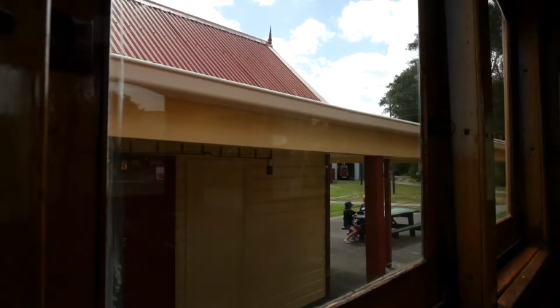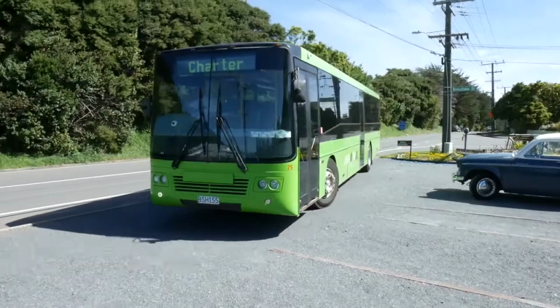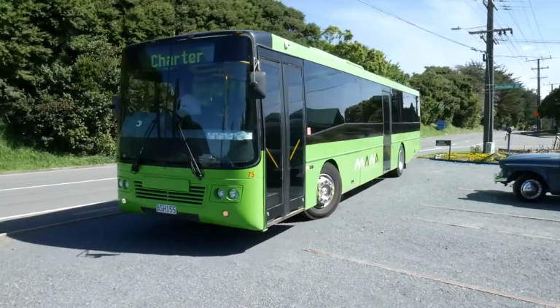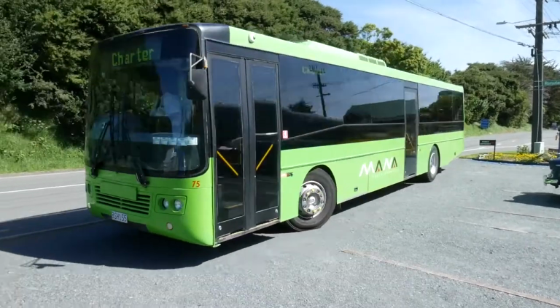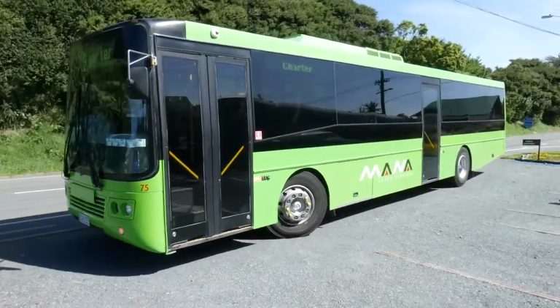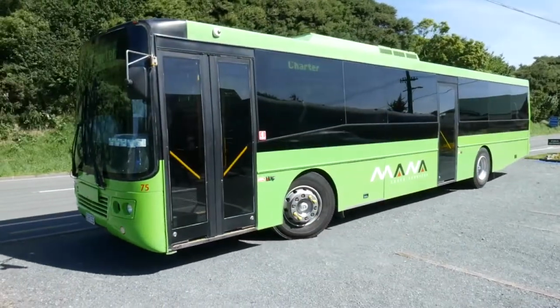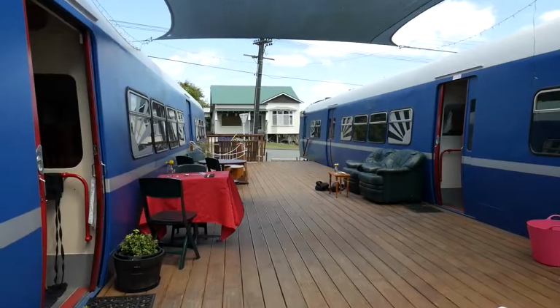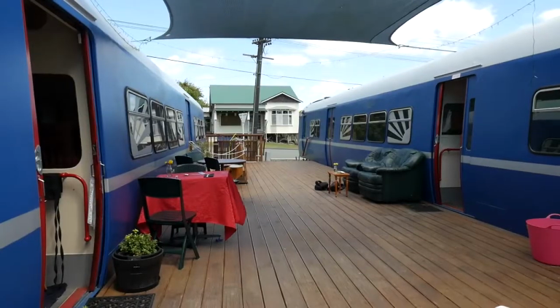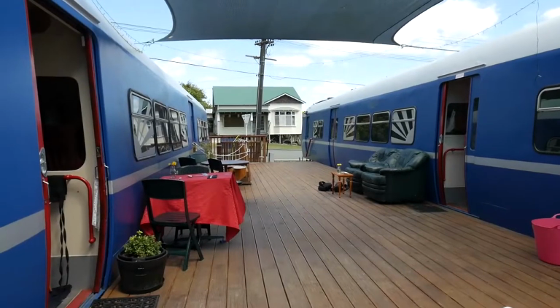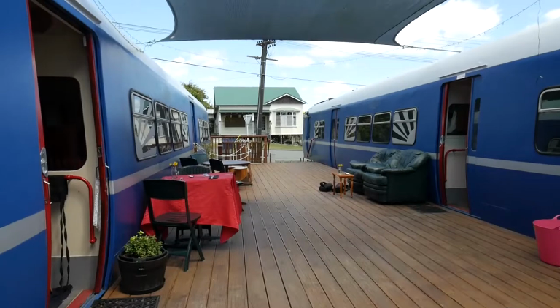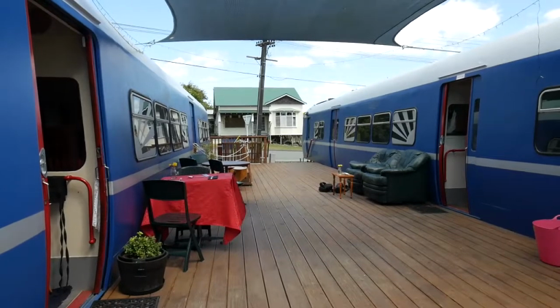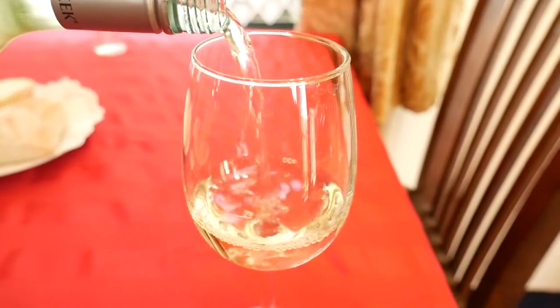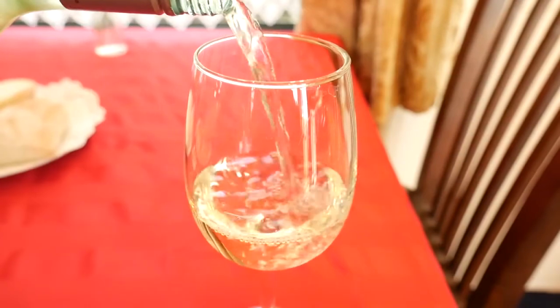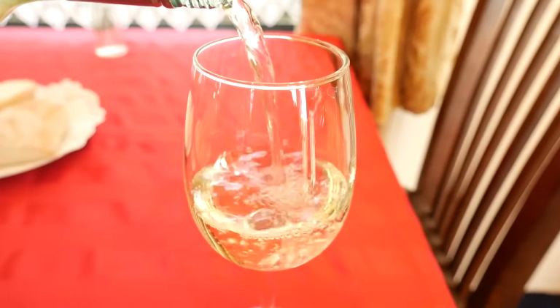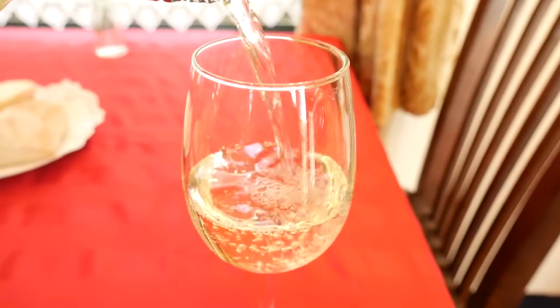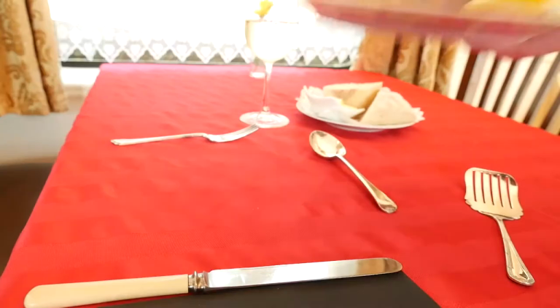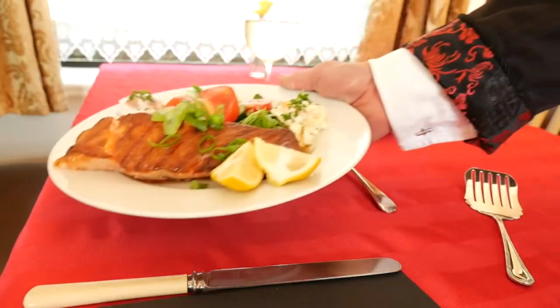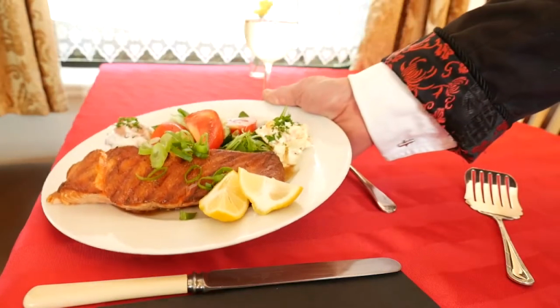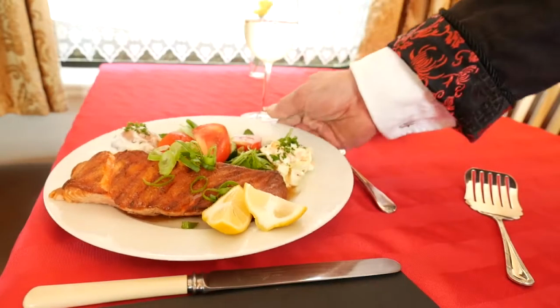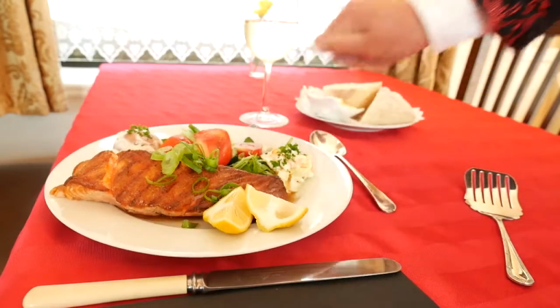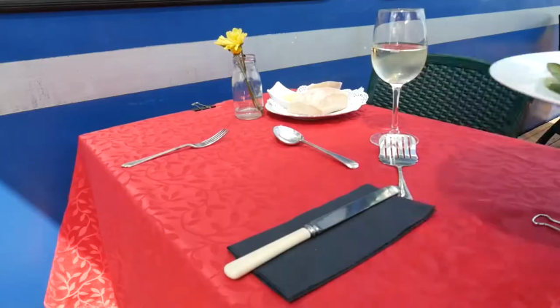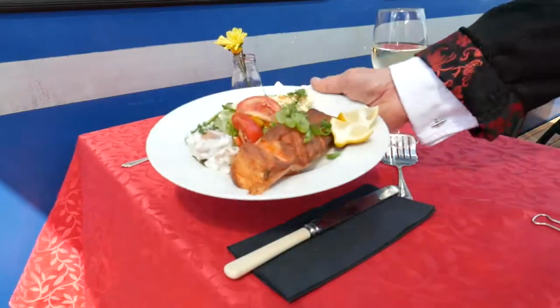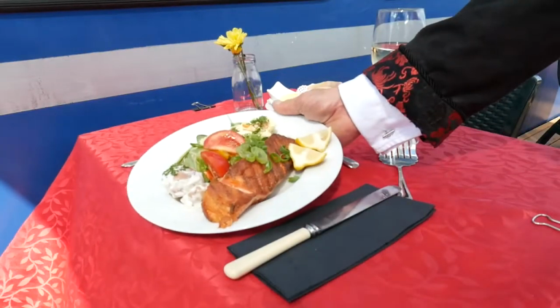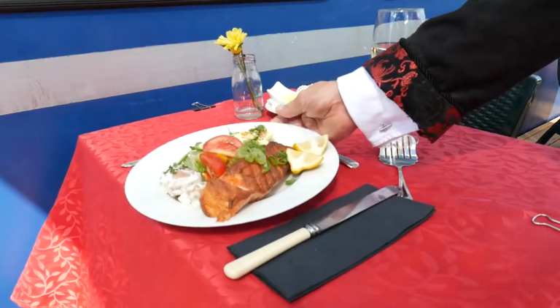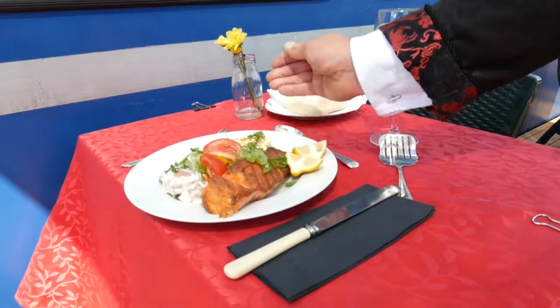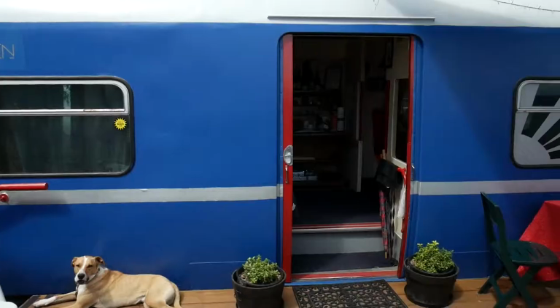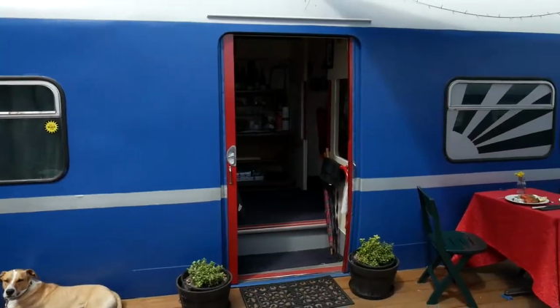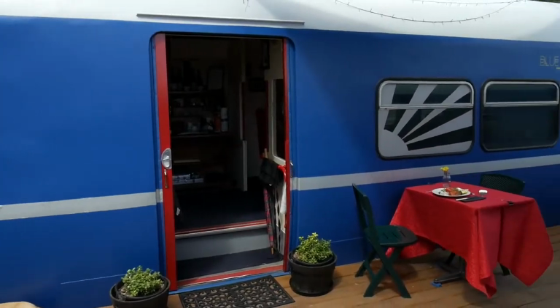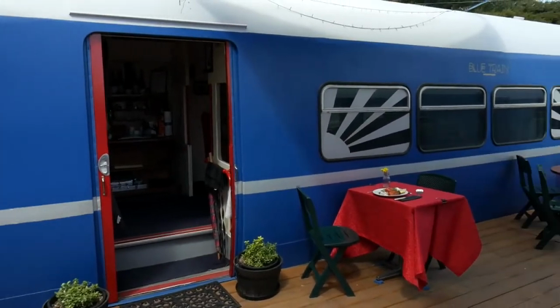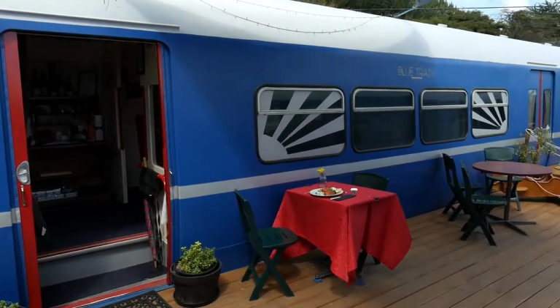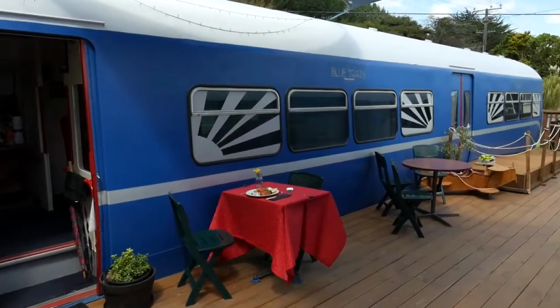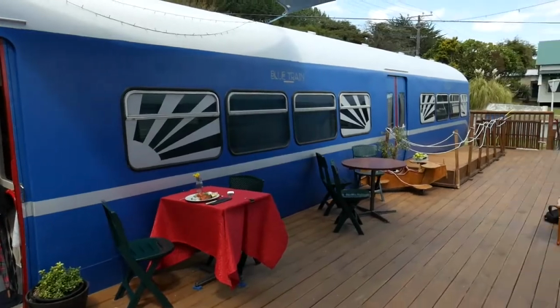From here it's off to lunch at the Blue Train in a 1952 English multiple unit. A glass of bubbles on arrival will invite us inside, or if the sun shines, al fresco on the deck. Don't worry — it's a static railway carriage, so no chance of spilling your champers.